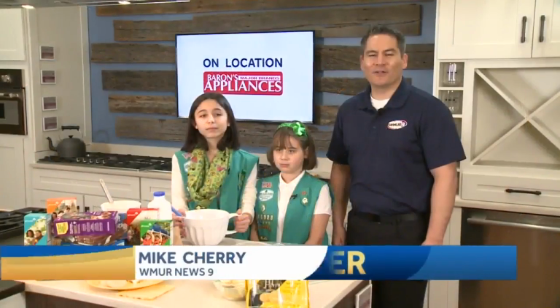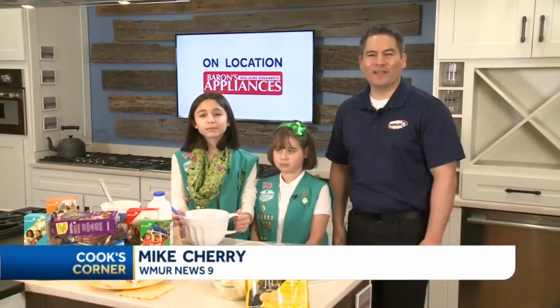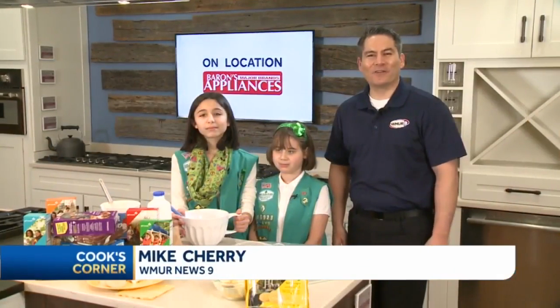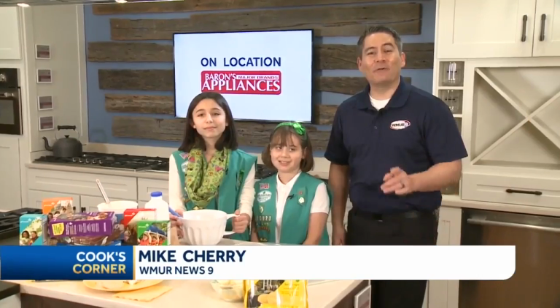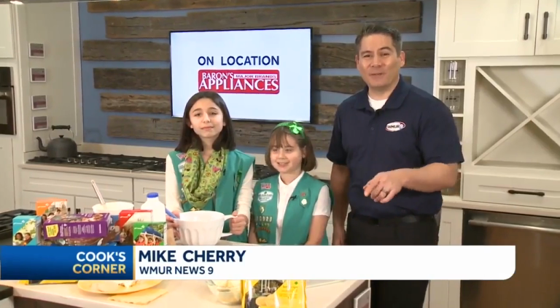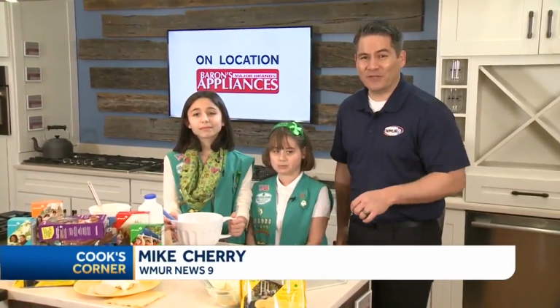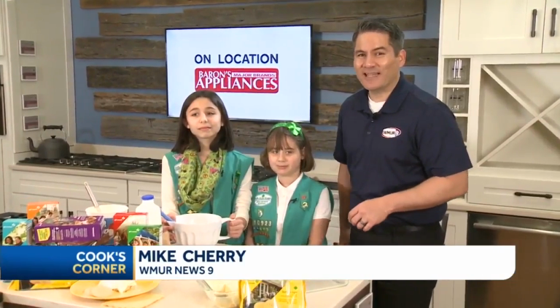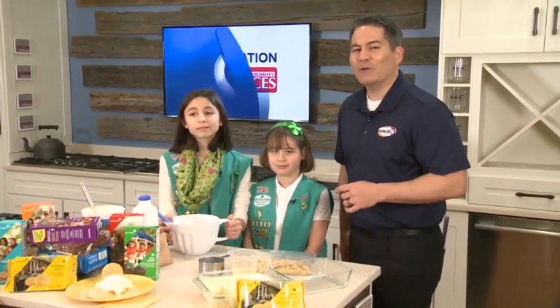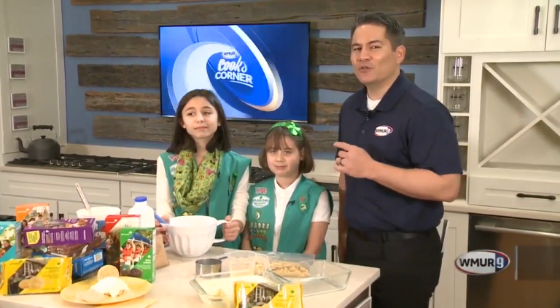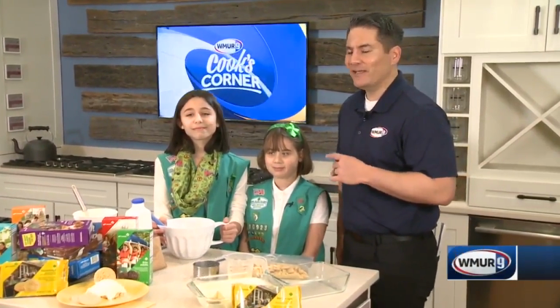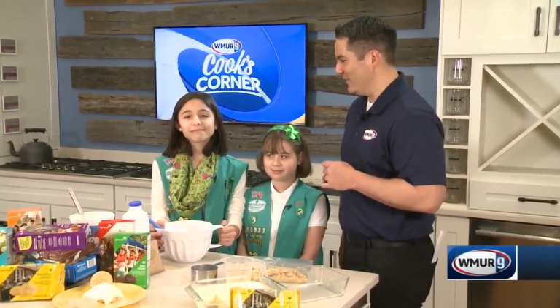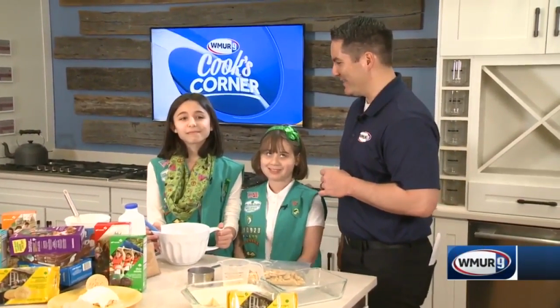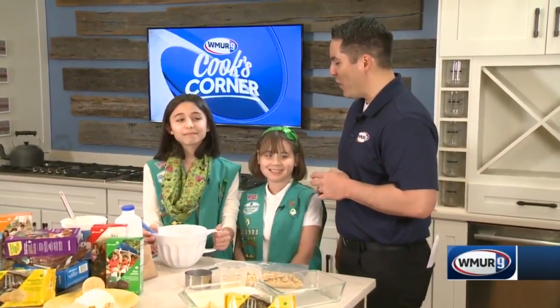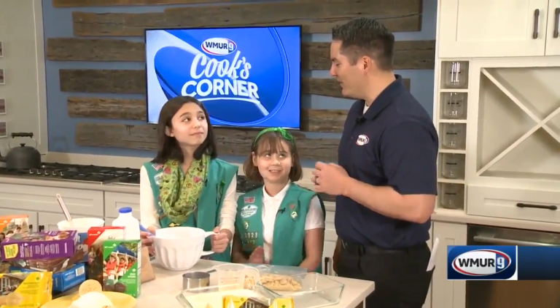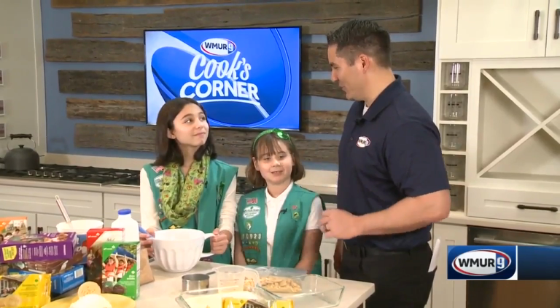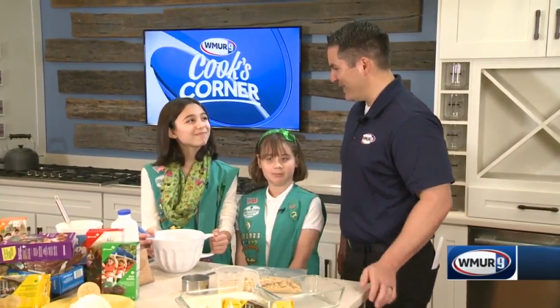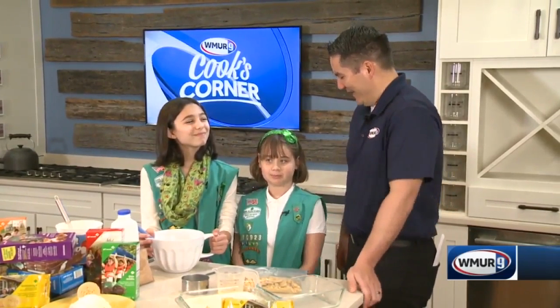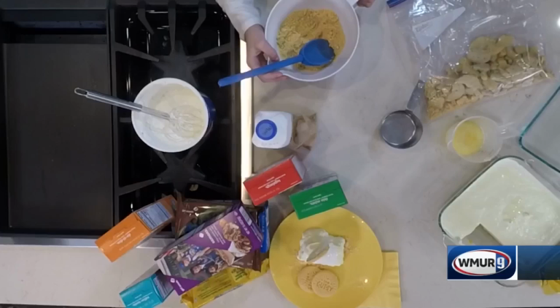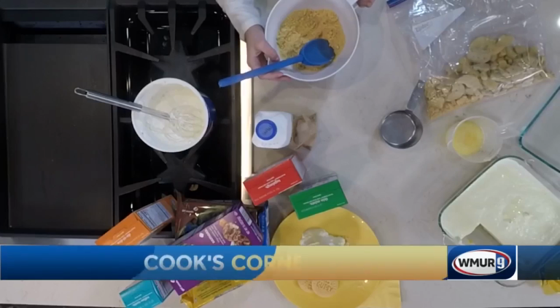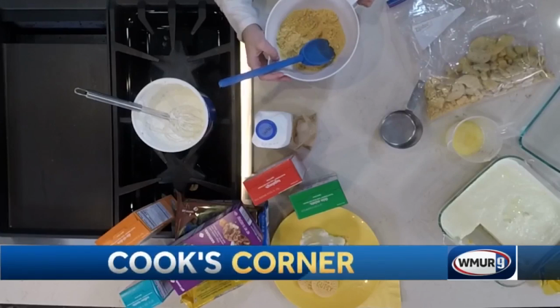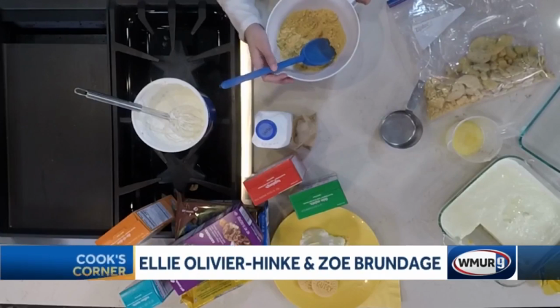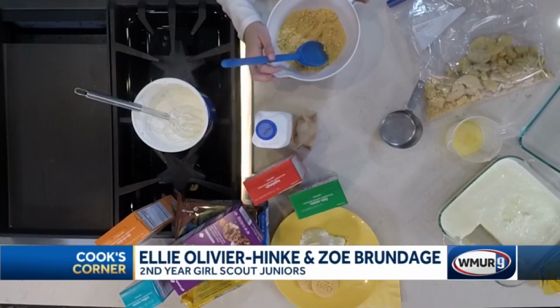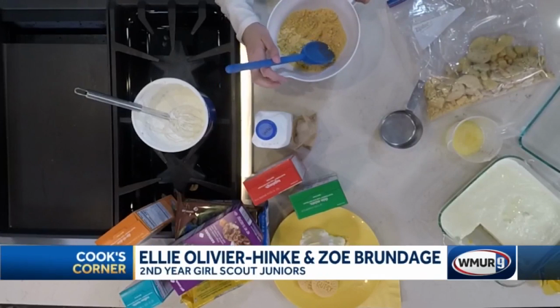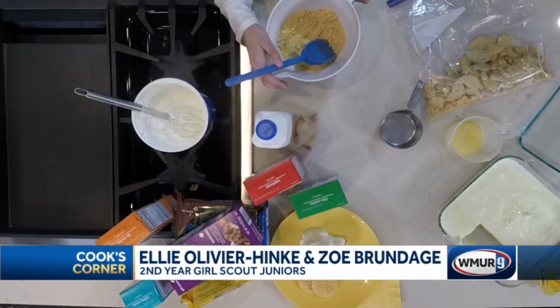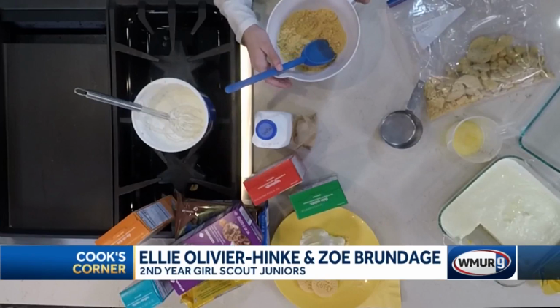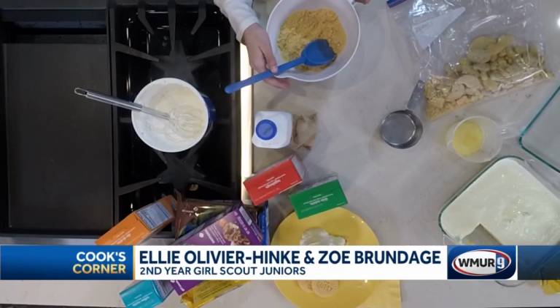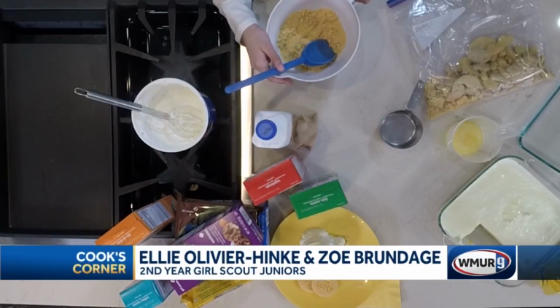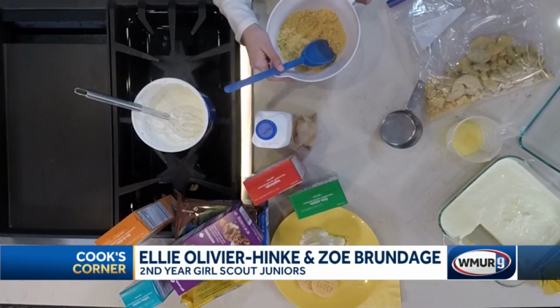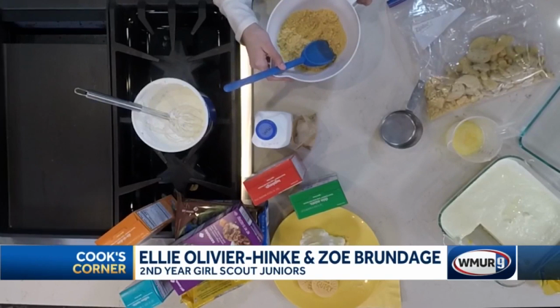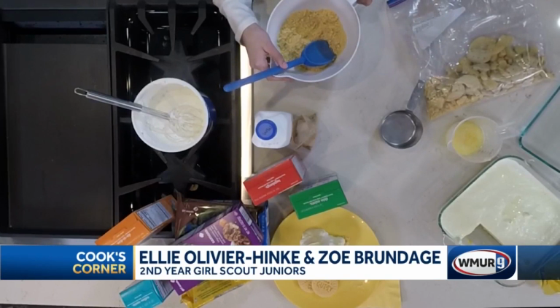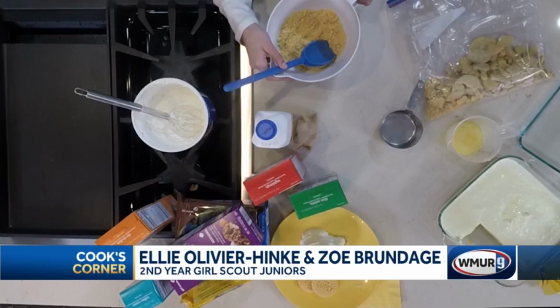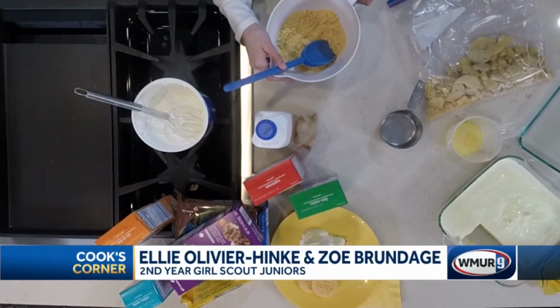Cook's Corner is on the road today. We are in Salem at Barron's Major Brands and we have Zoe and Ellie joining us today from the Girl Scouts. How are you guys? Good, we're doing good. What are you making for us? We're making lemon bars.